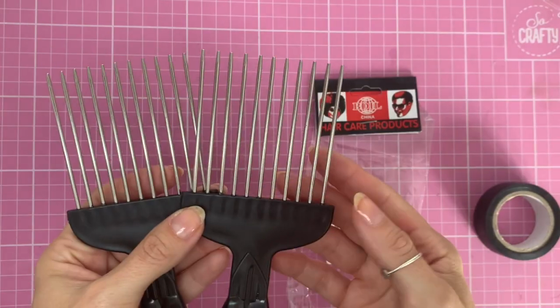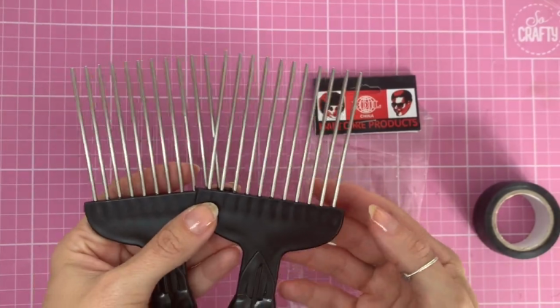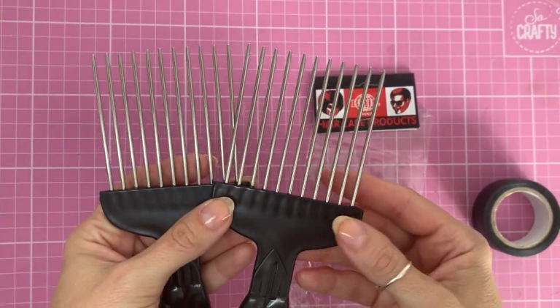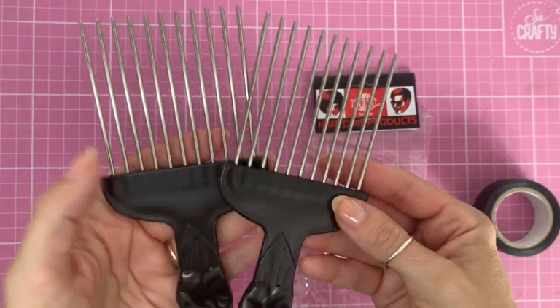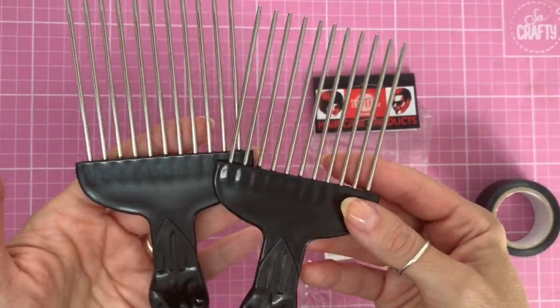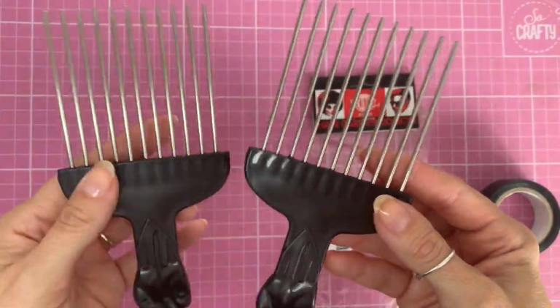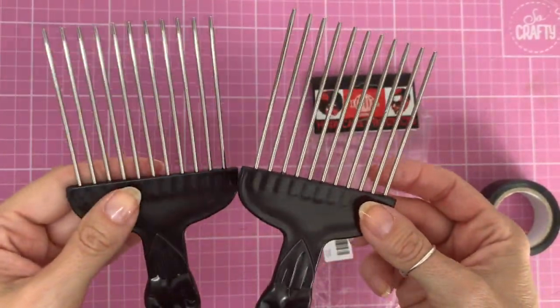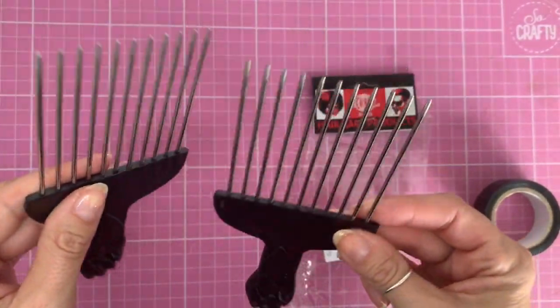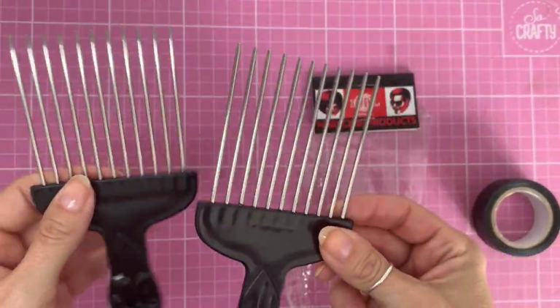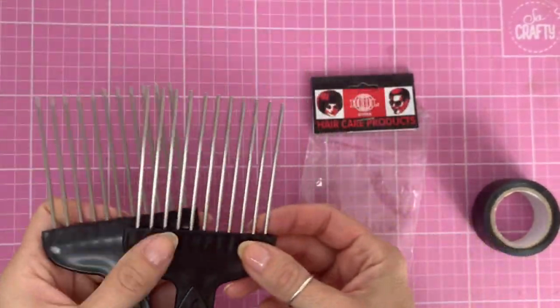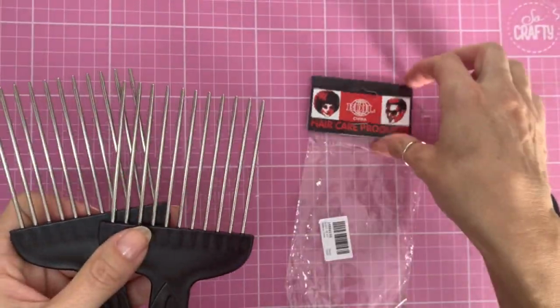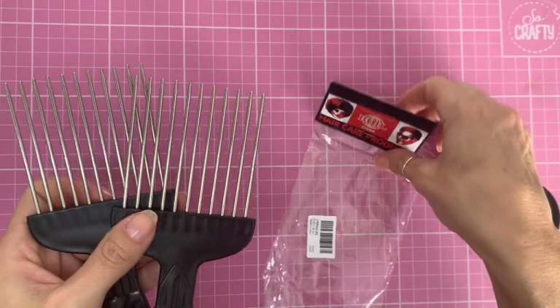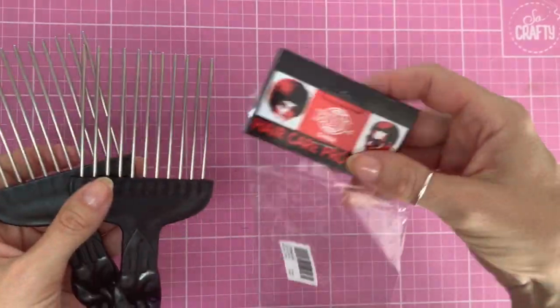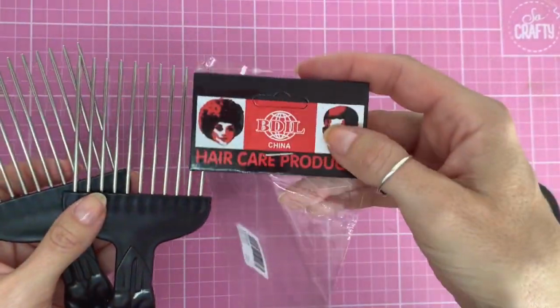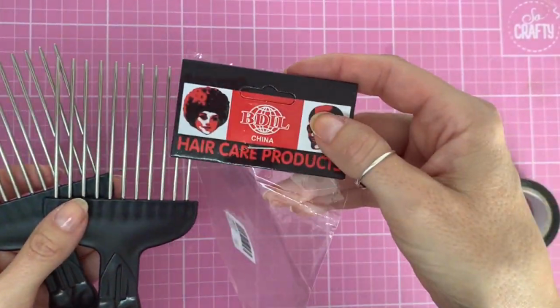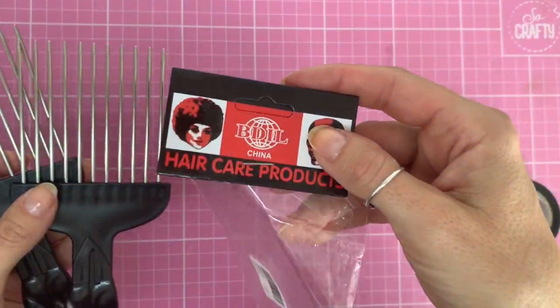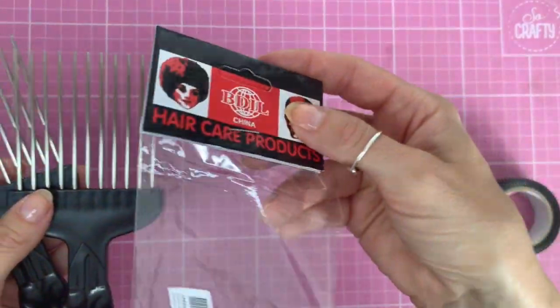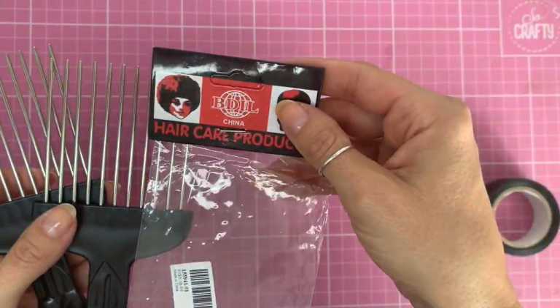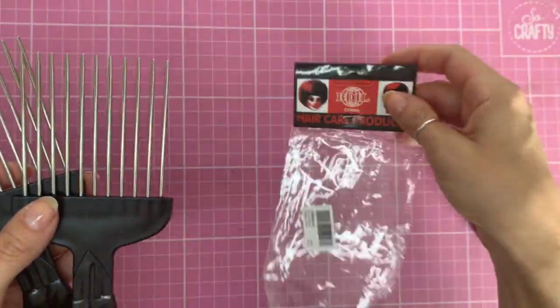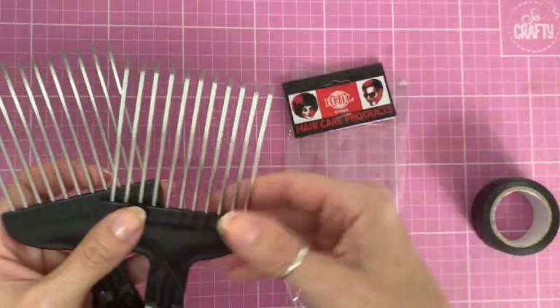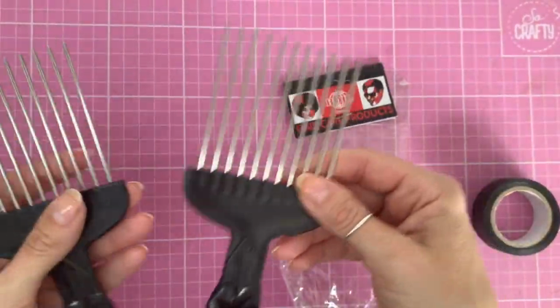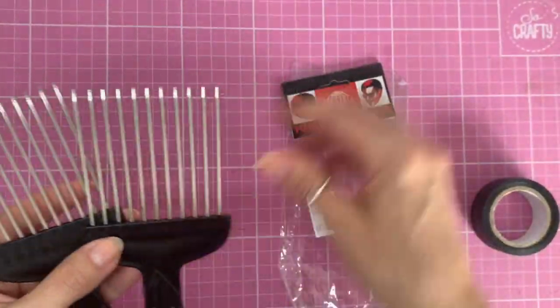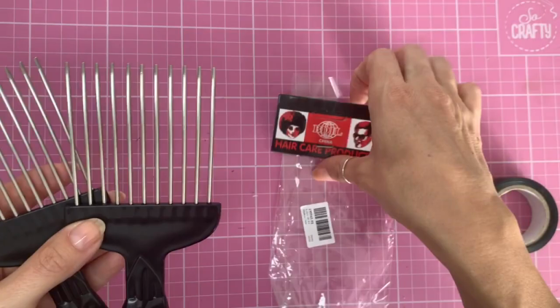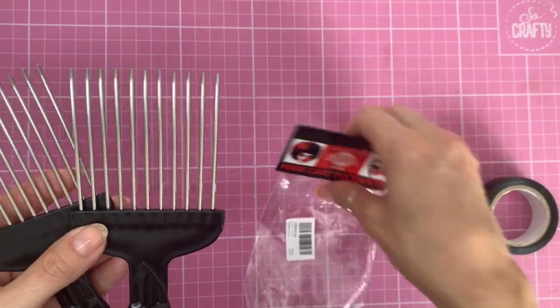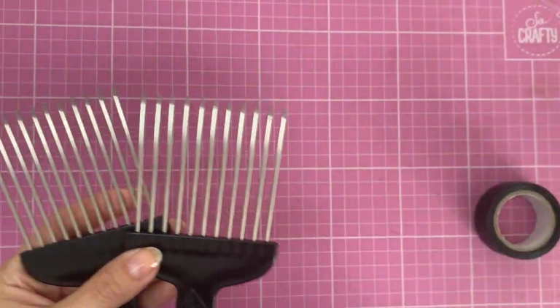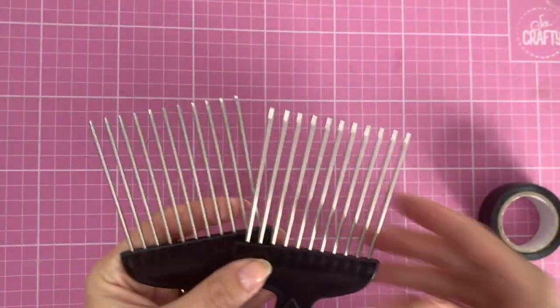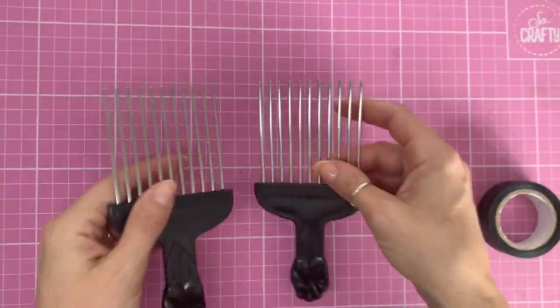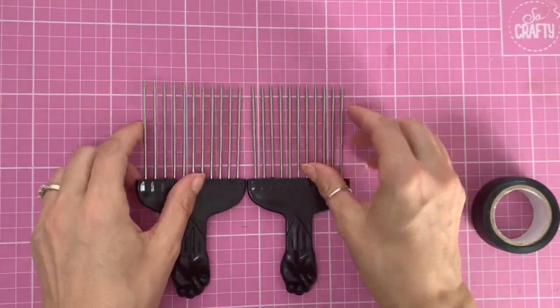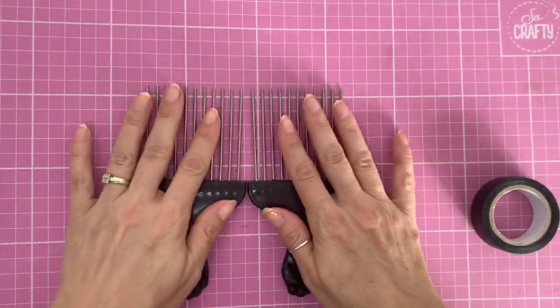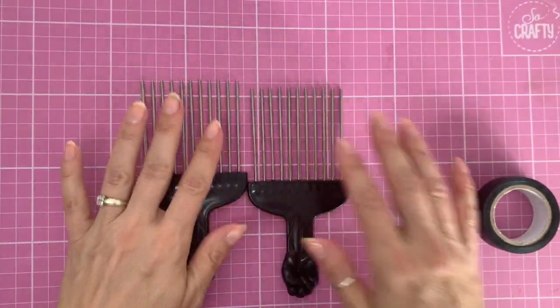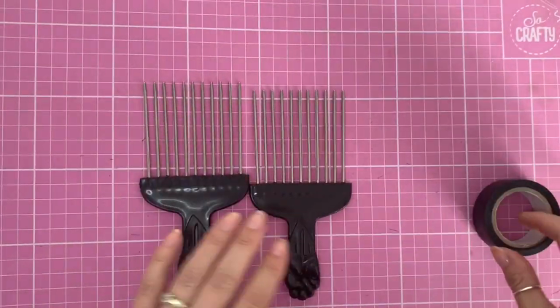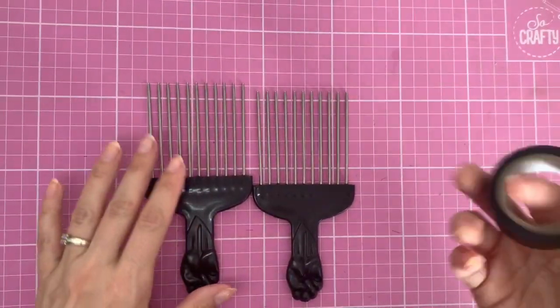Hiya! I've had these combs — they're like afro combs. This is the bag they came in and I've bought two. I've had these a while and I haven't got round to showing you how to use these yet.